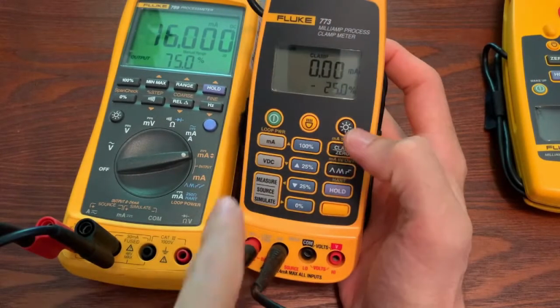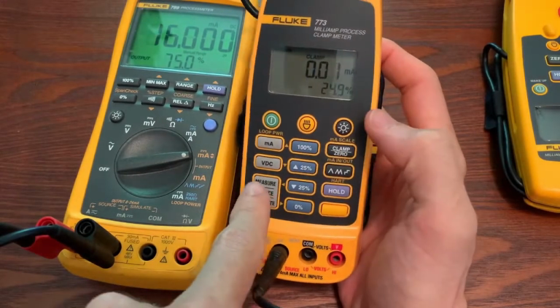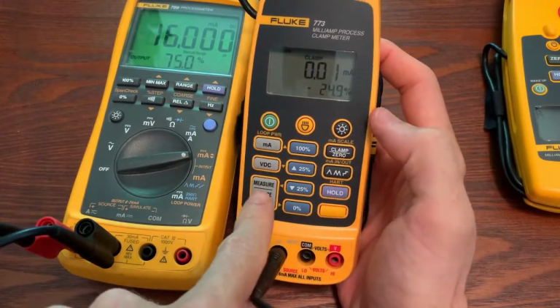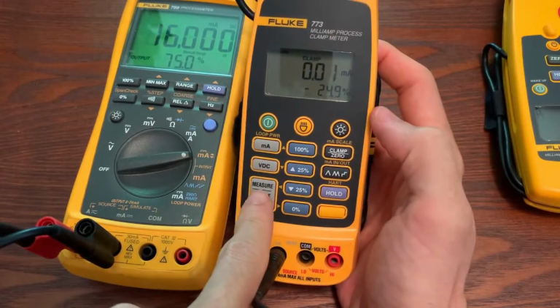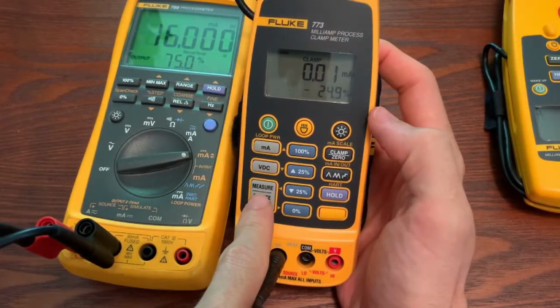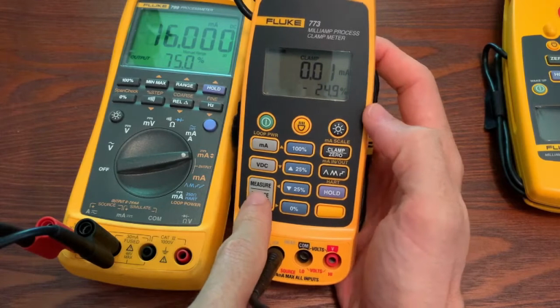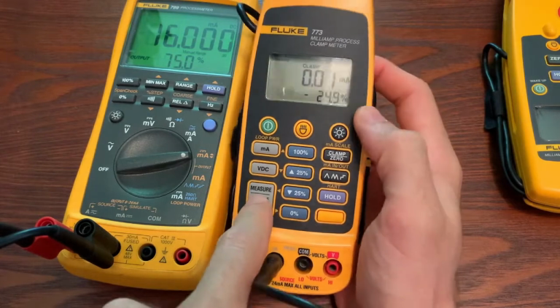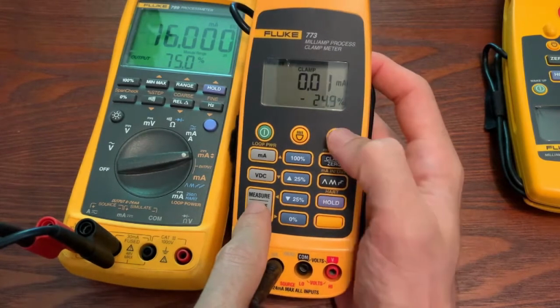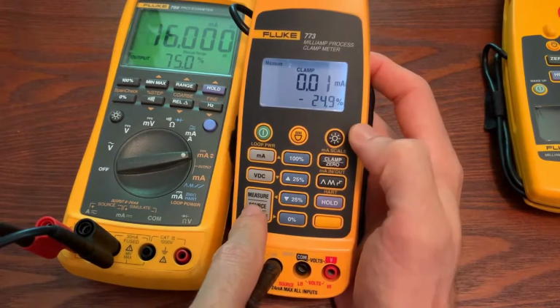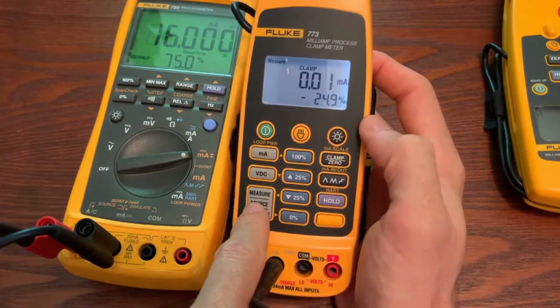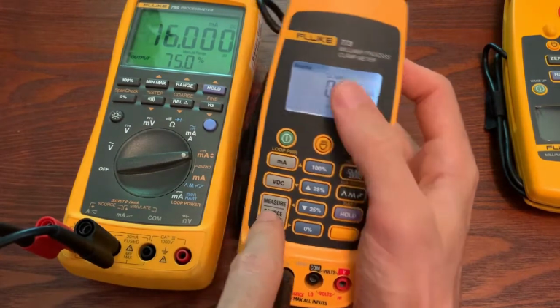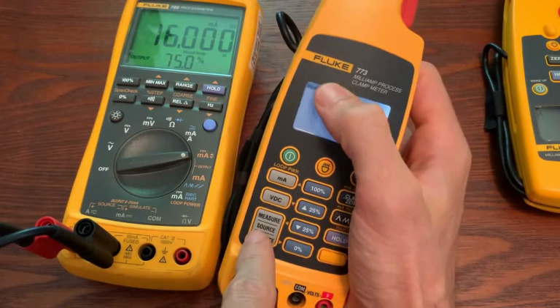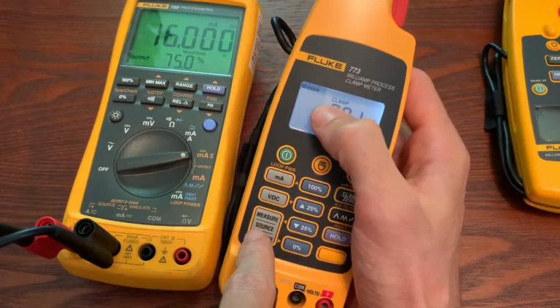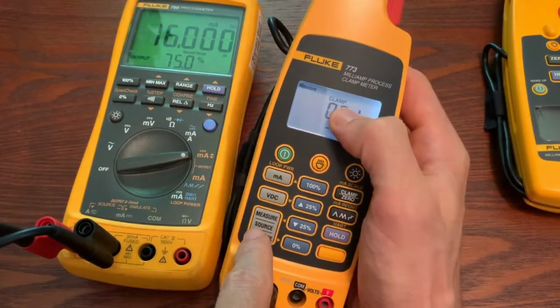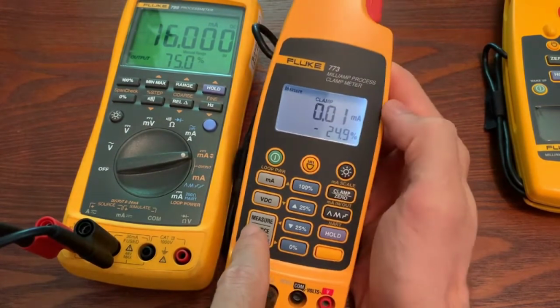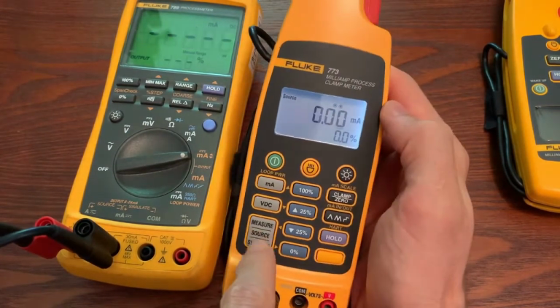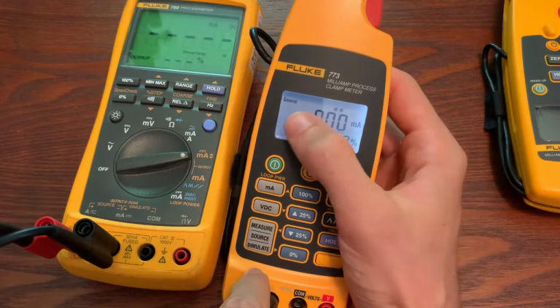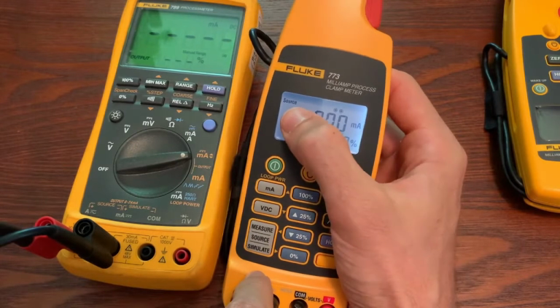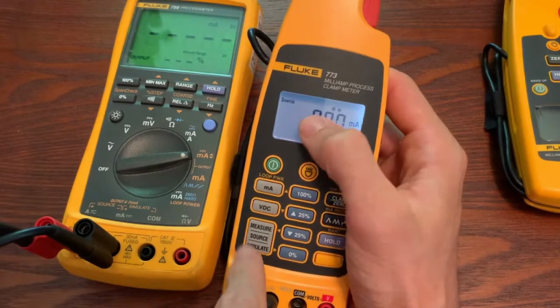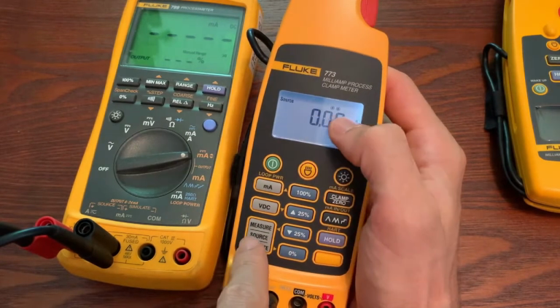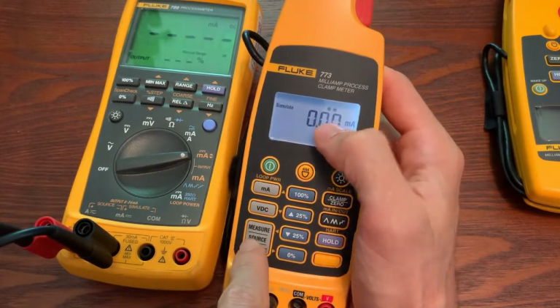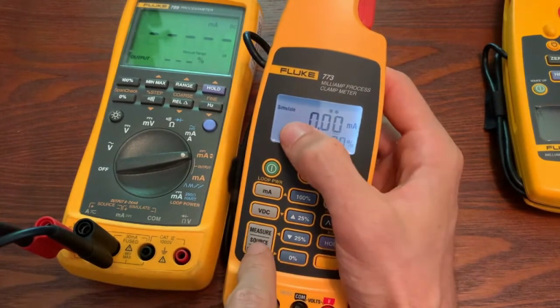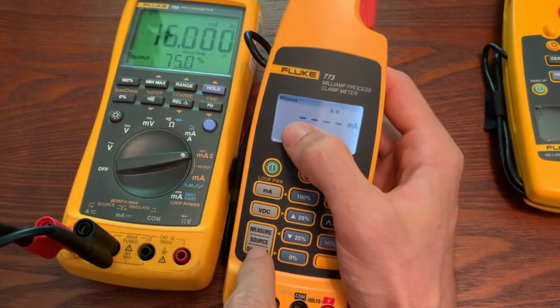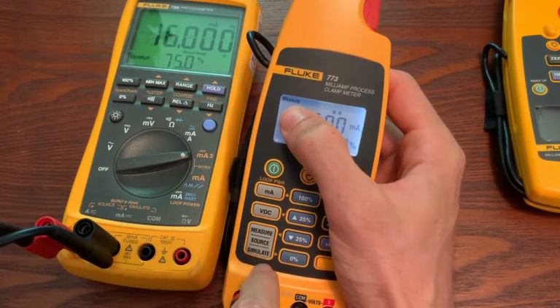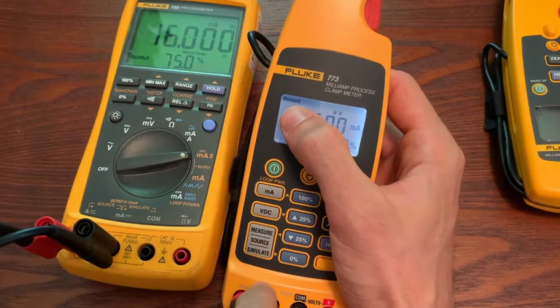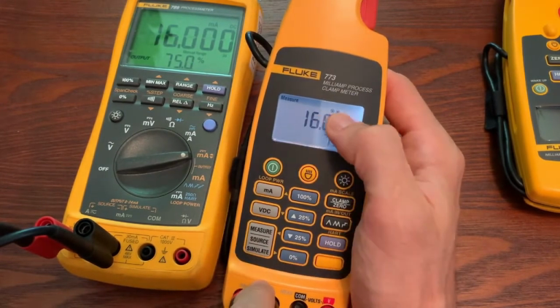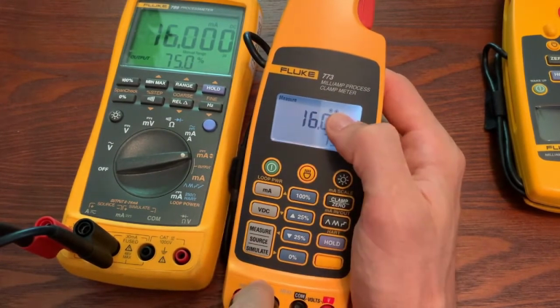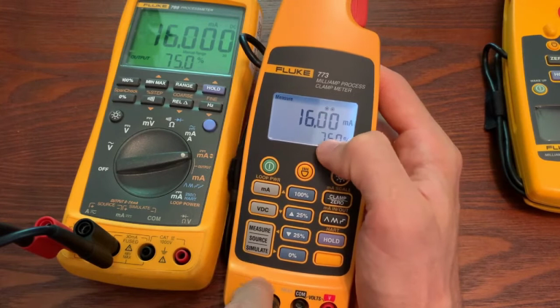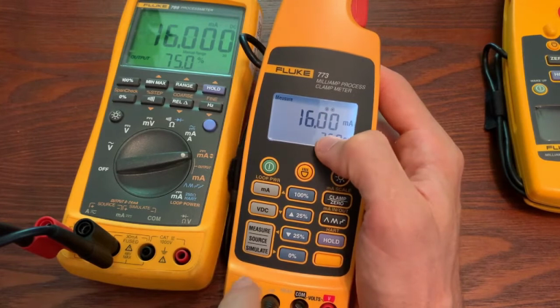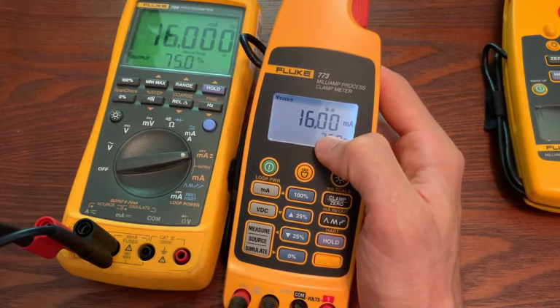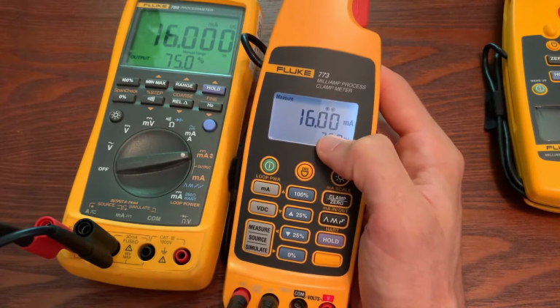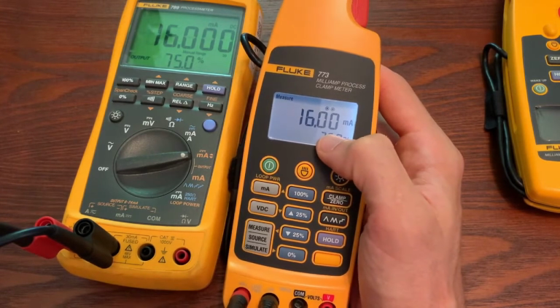To do this, we're going to click on this button. We're going to switch from measure clamp — we want to get to measure and then the ports. And now we can see we're measuring the output.